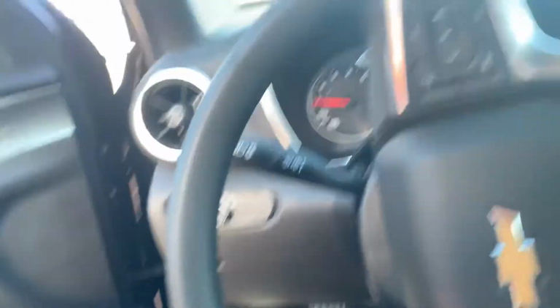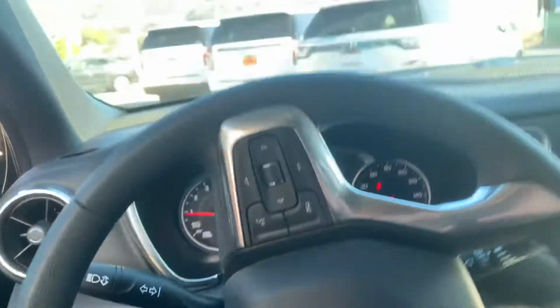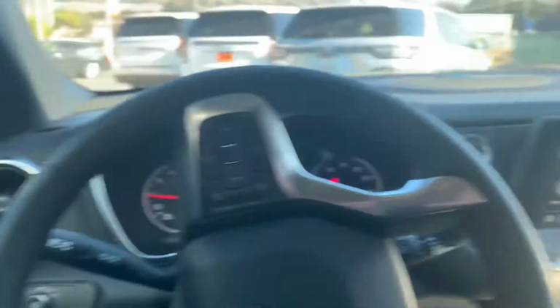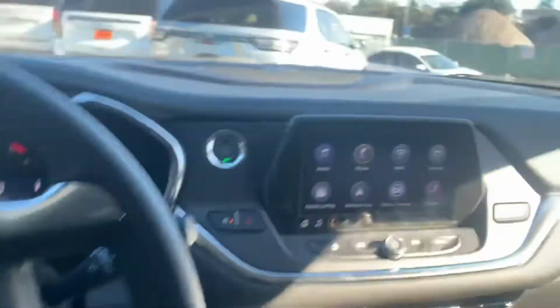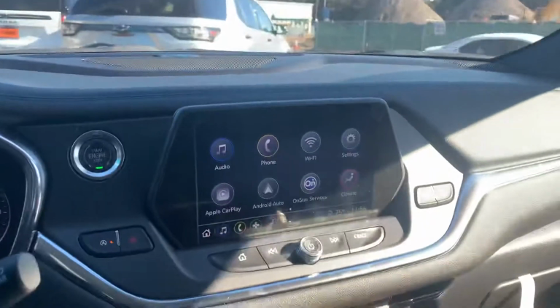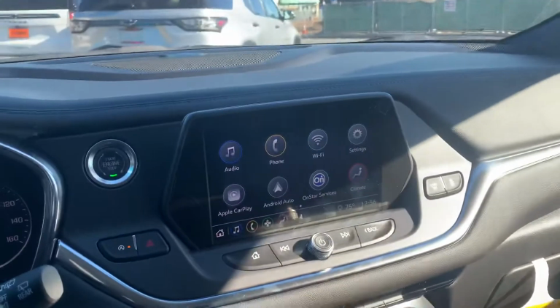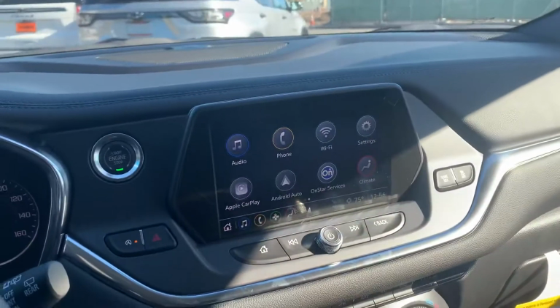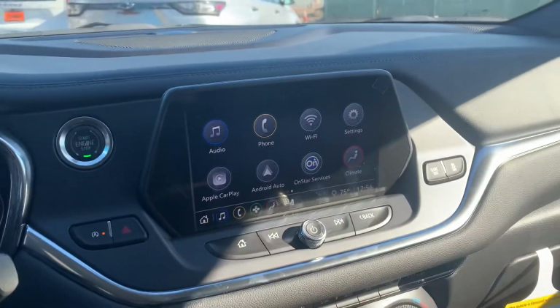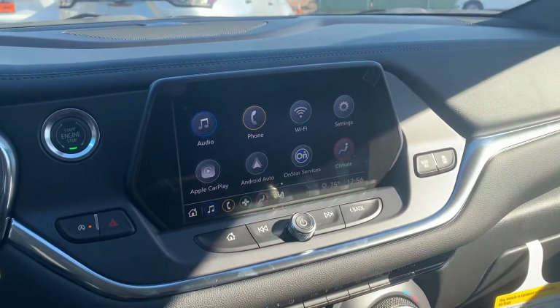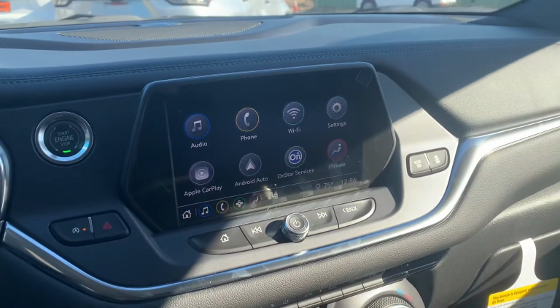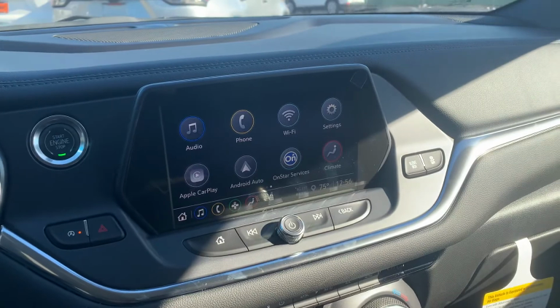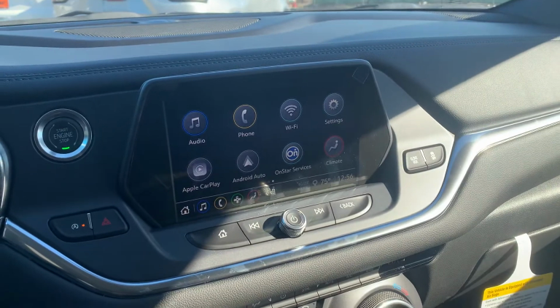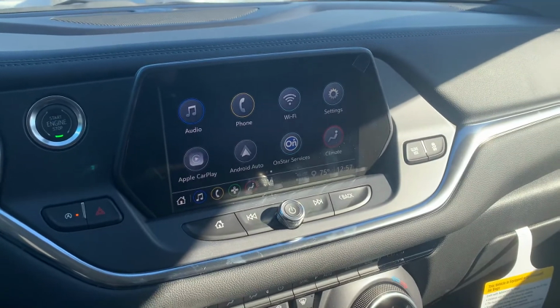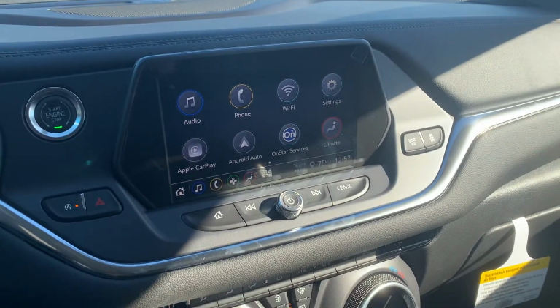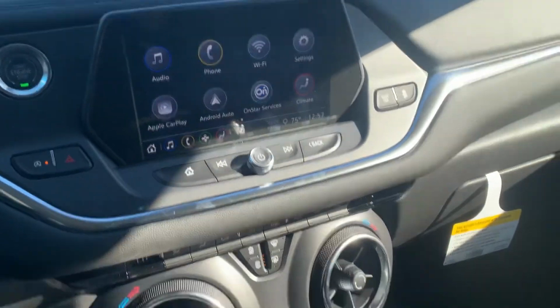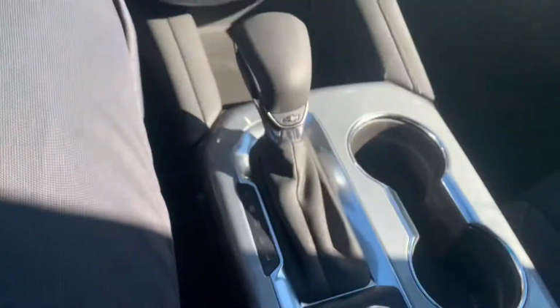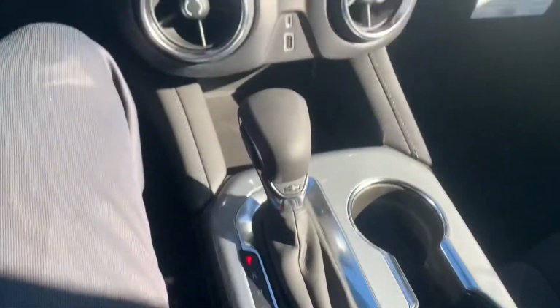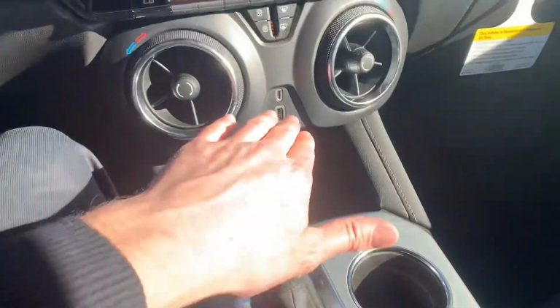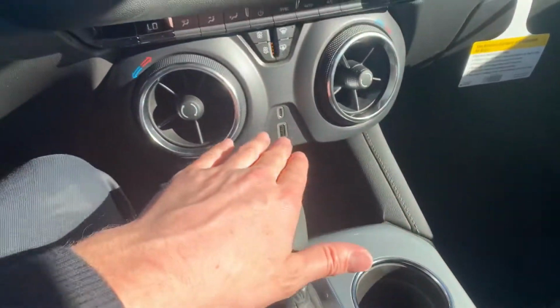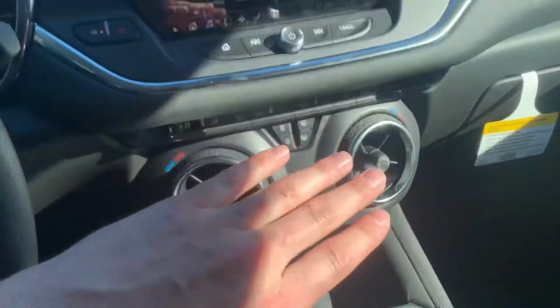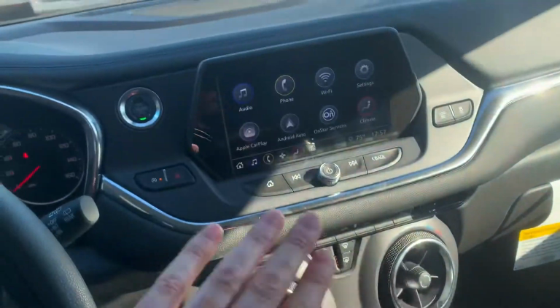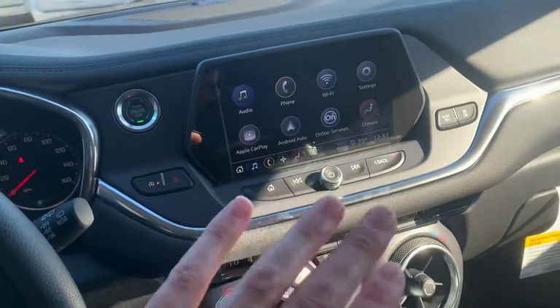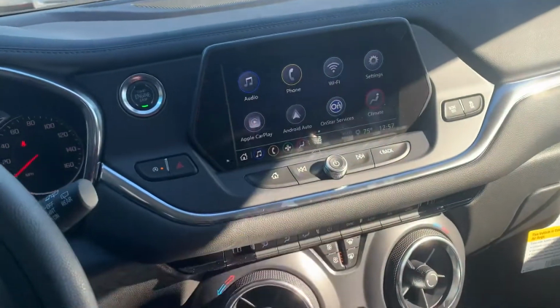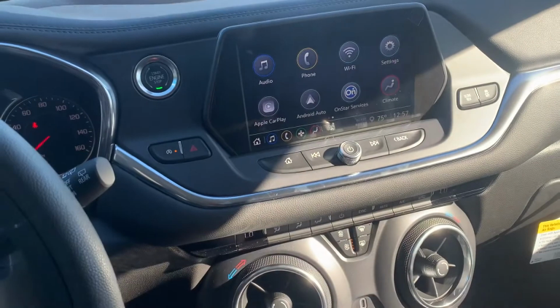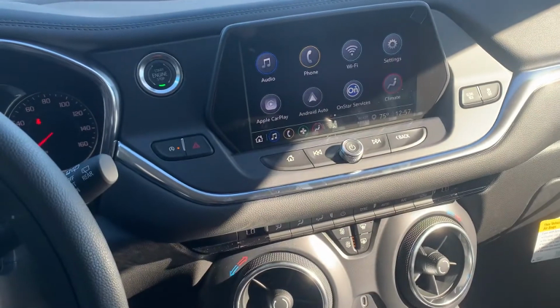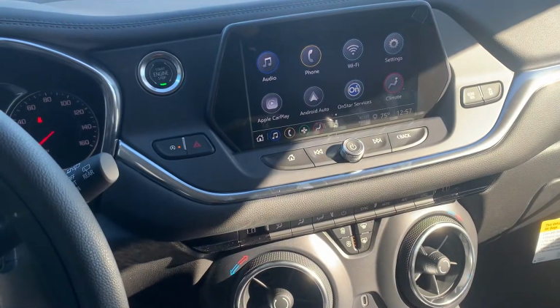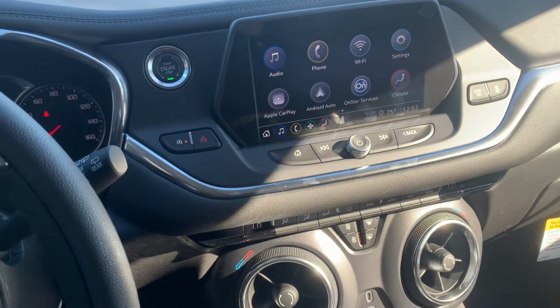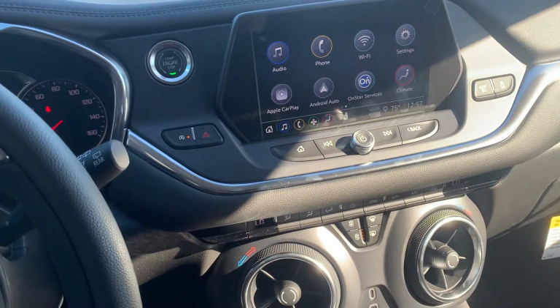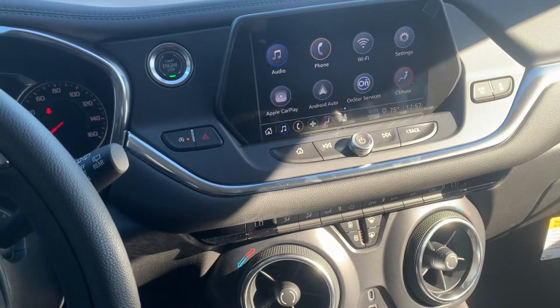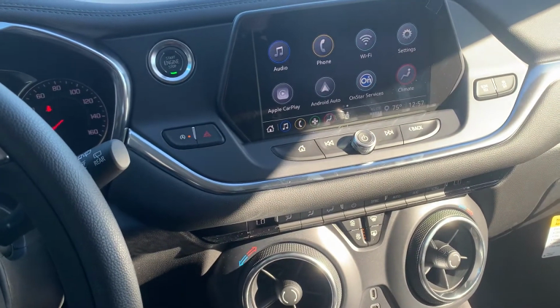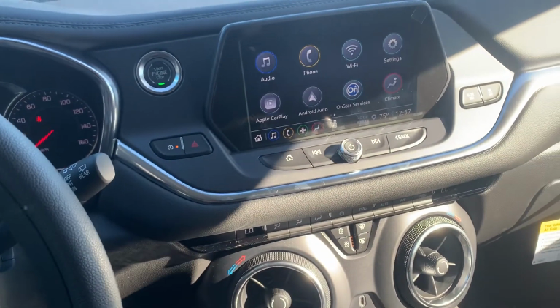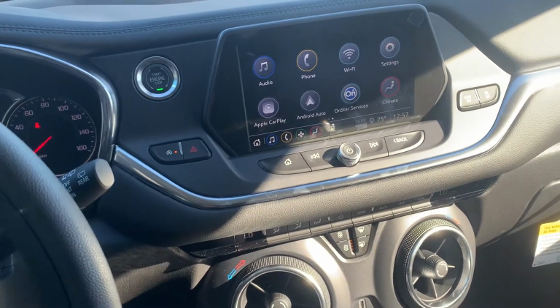These do come with Apple CarPlay and Android Auto, so when you connect your phone to the USB ports you'll get Maps, Waze, Spotify, Pandora, and some other apps as well.